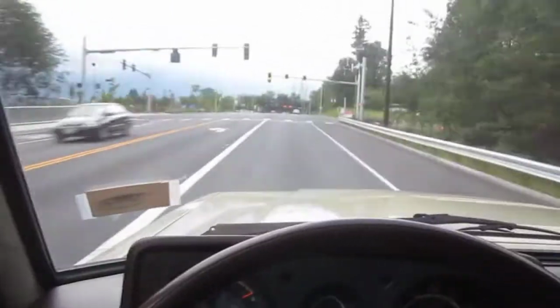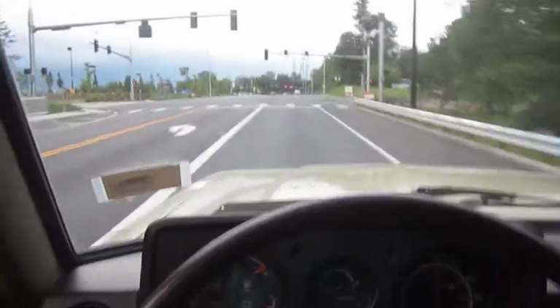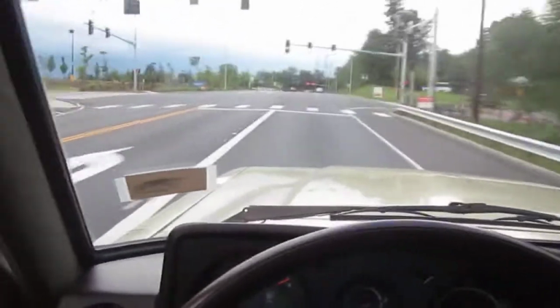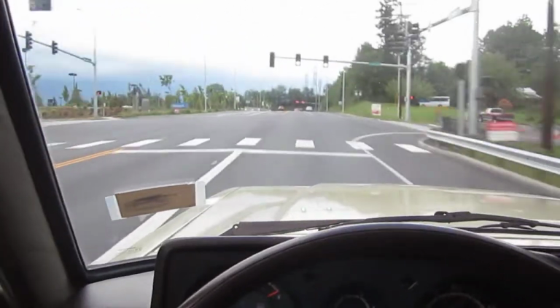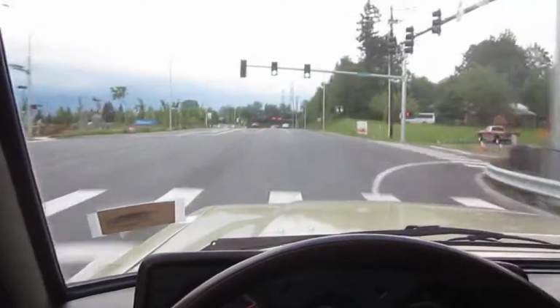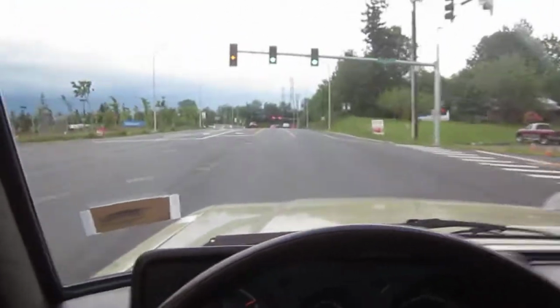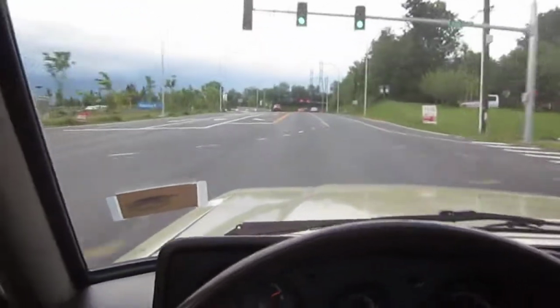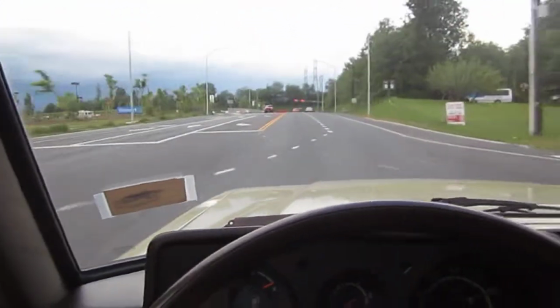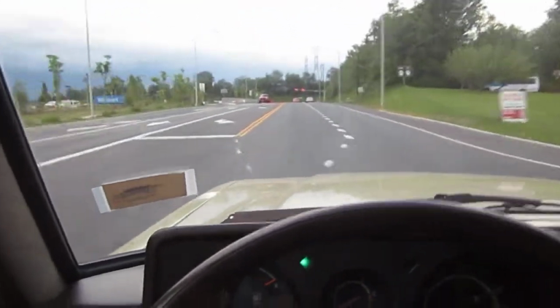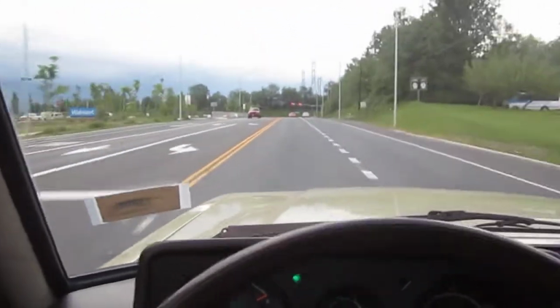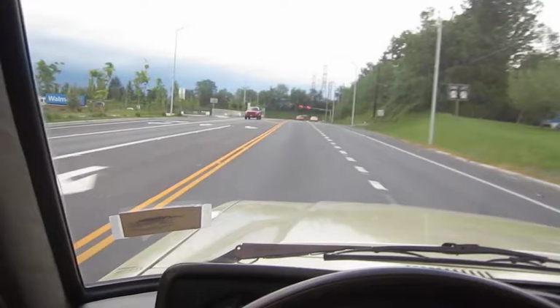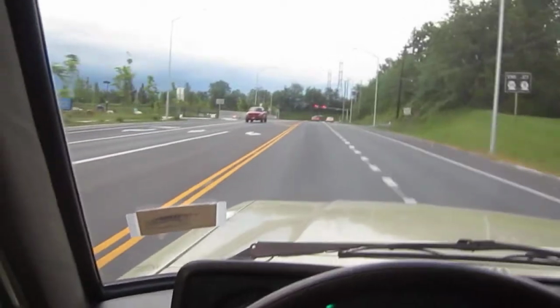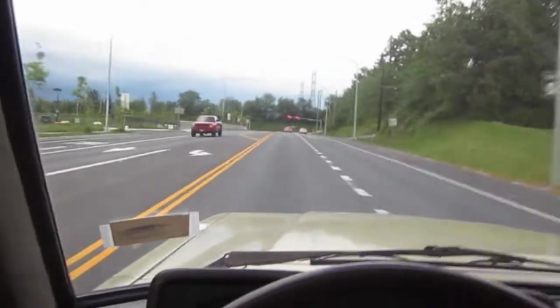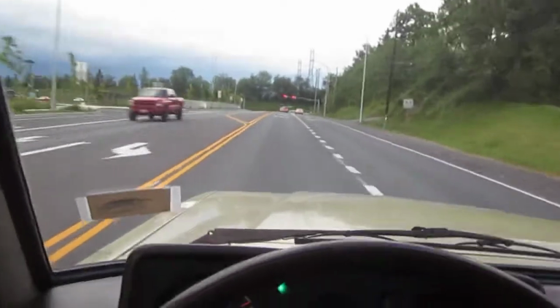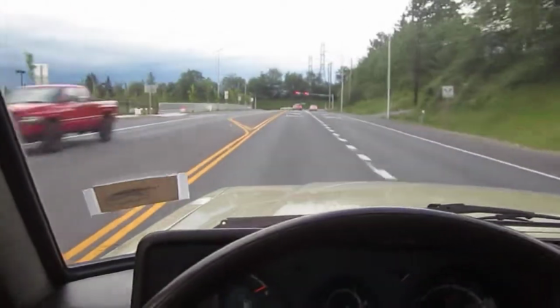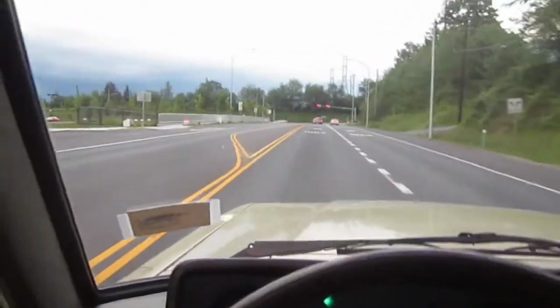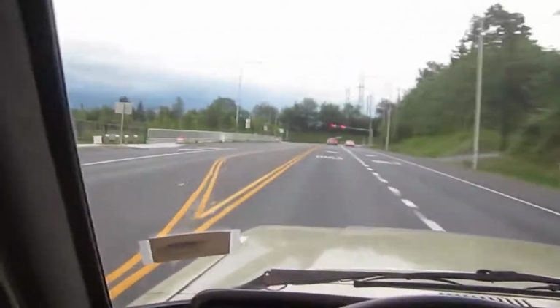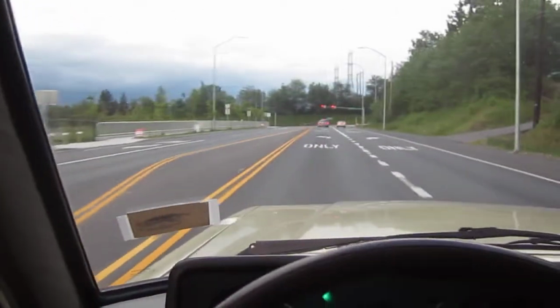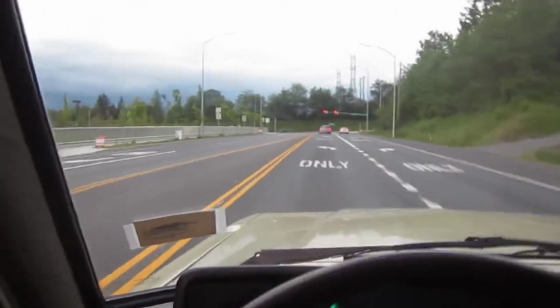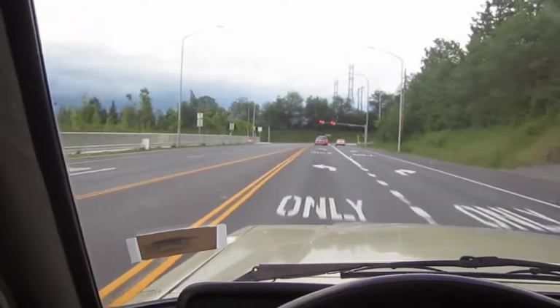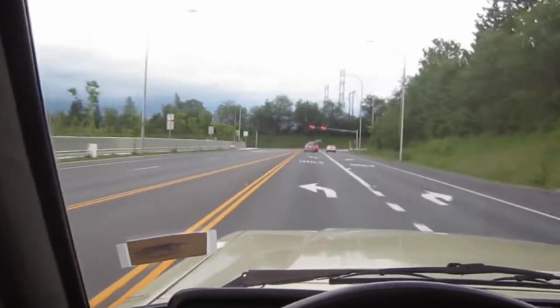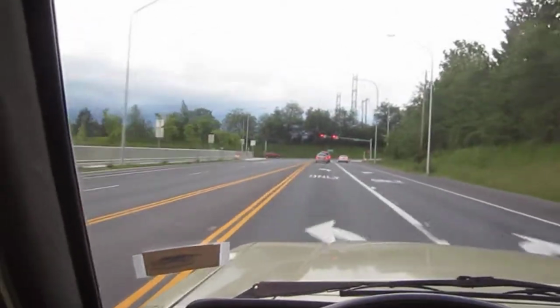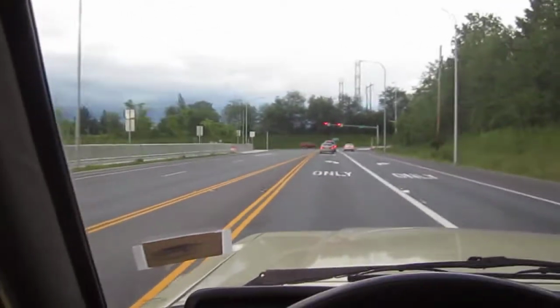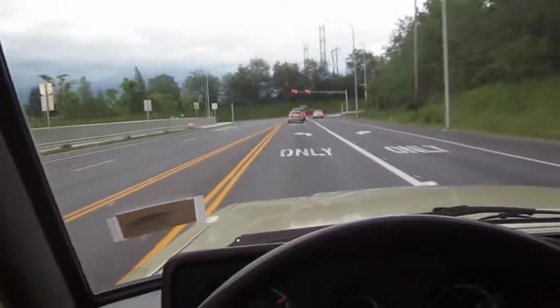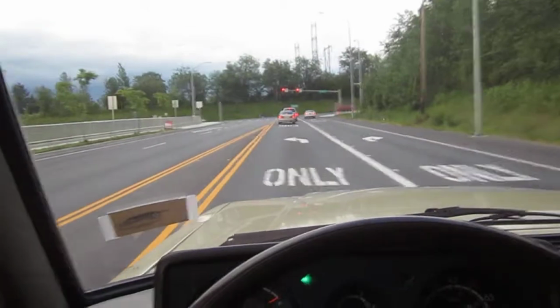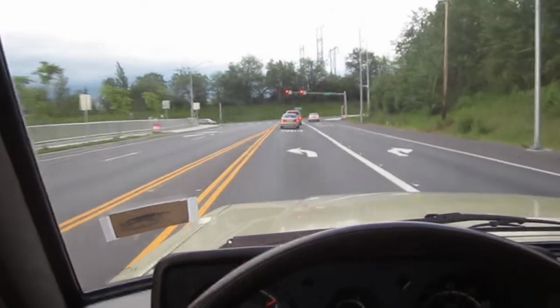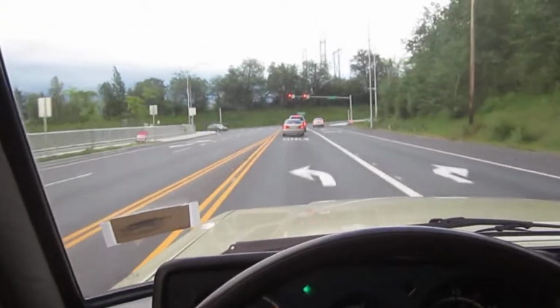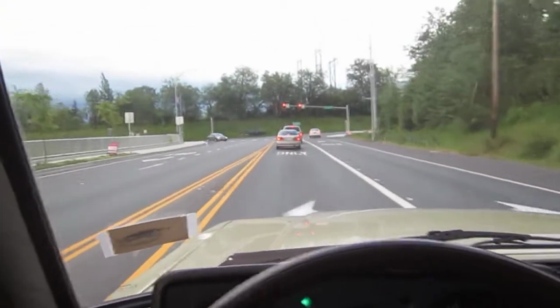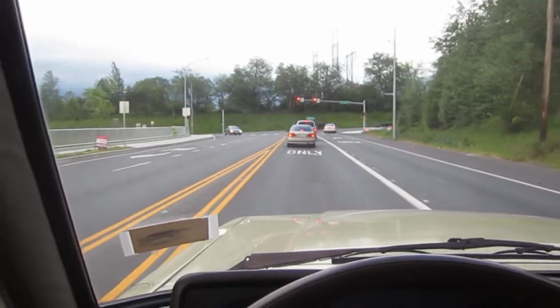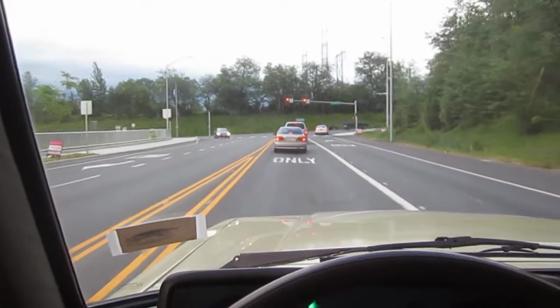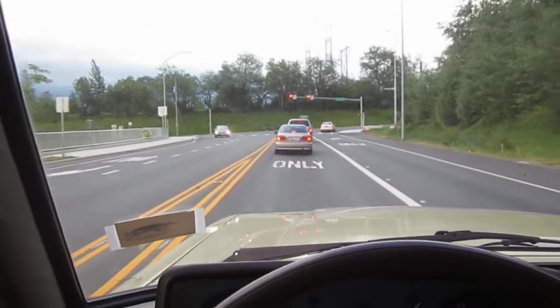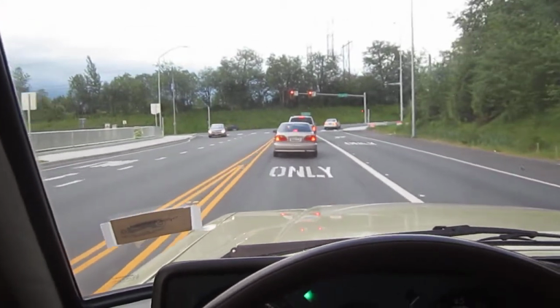Now I'm in fourth gear. The clutch is really nice and firm — lifts off when it should. It's not flopping around. With some old clutches the clutch pedal has about two inches of play; you definitely don't have that here.